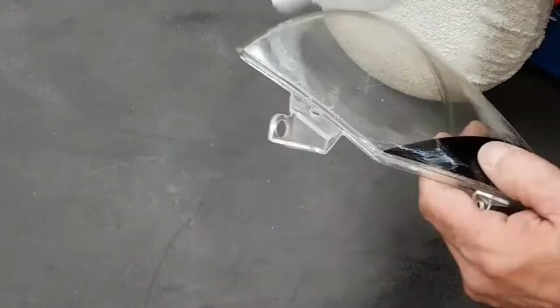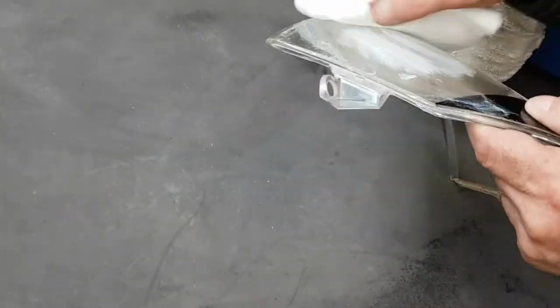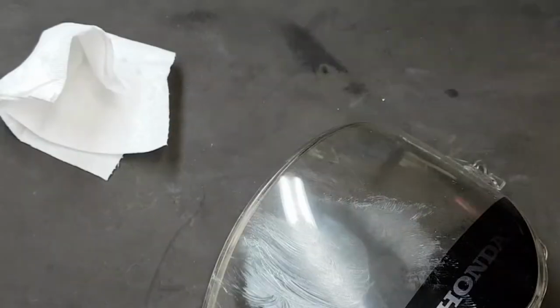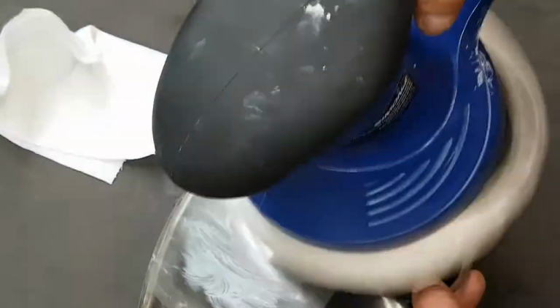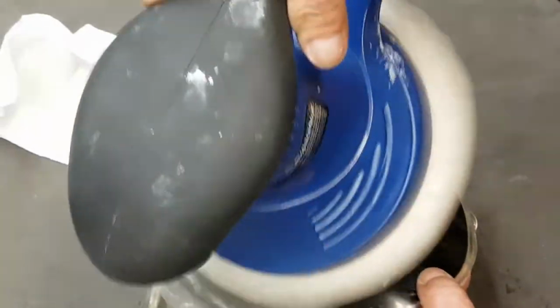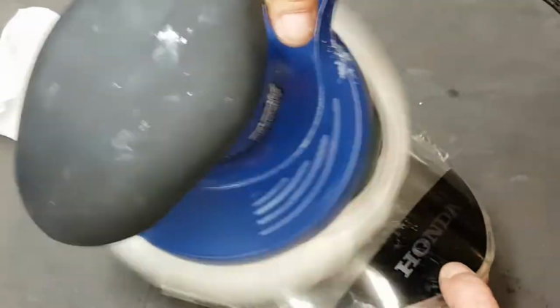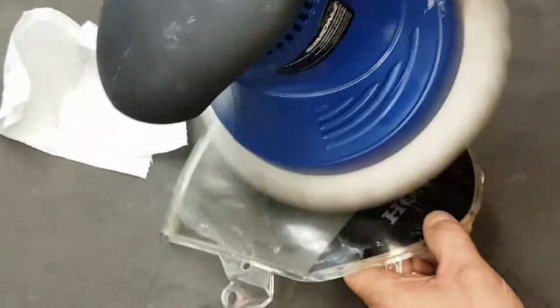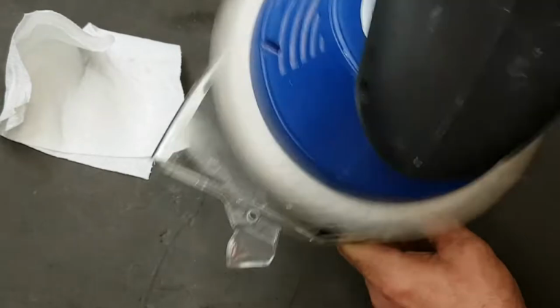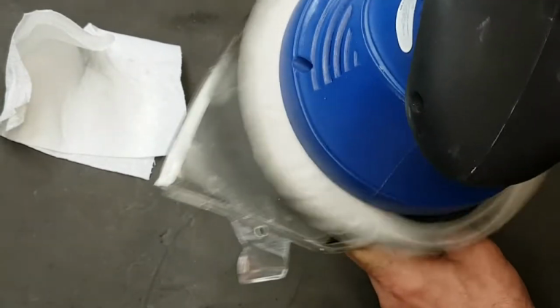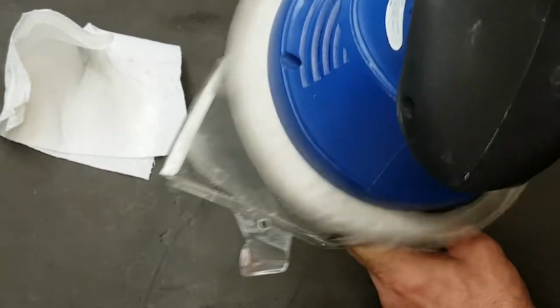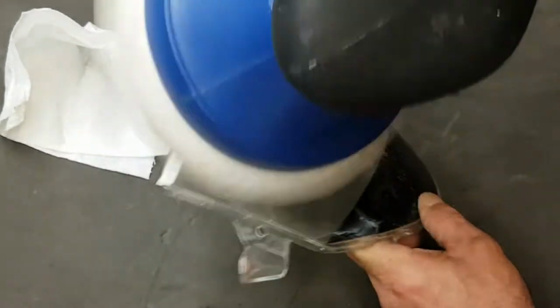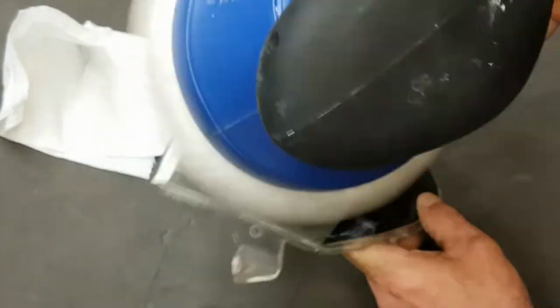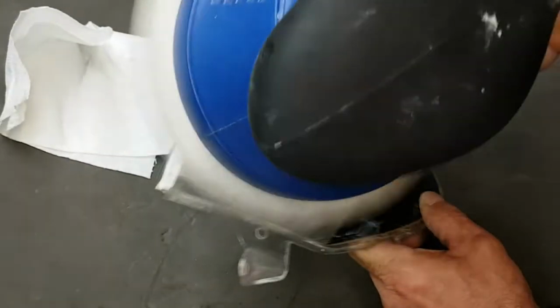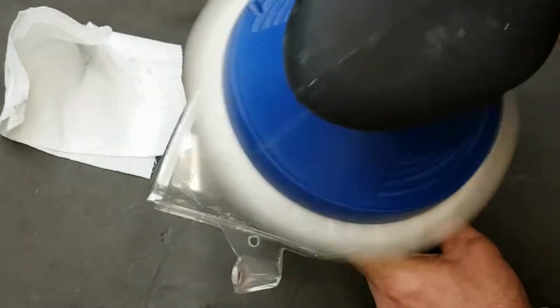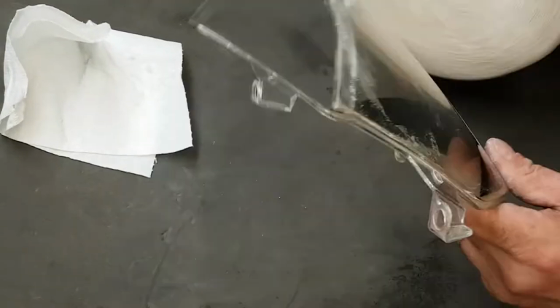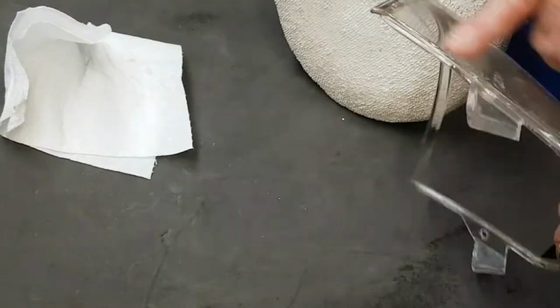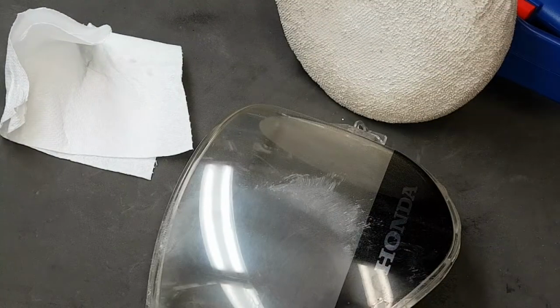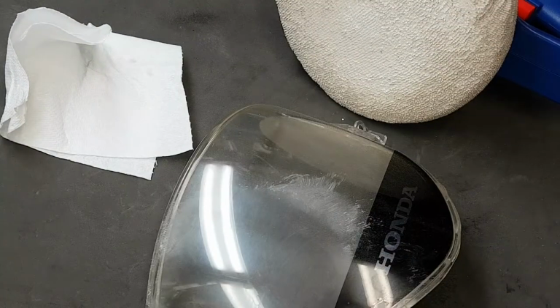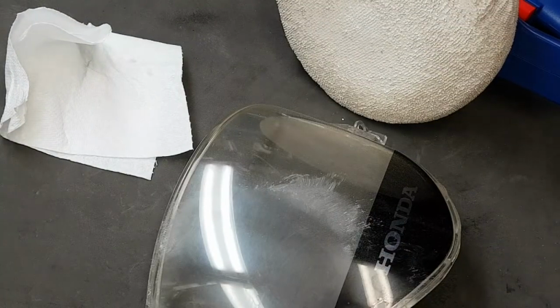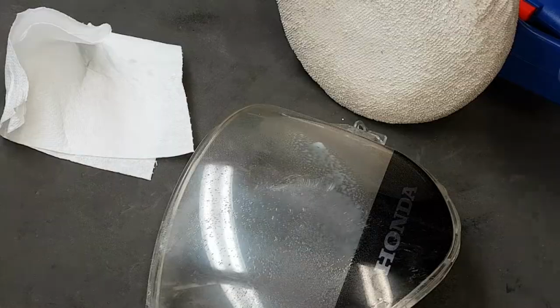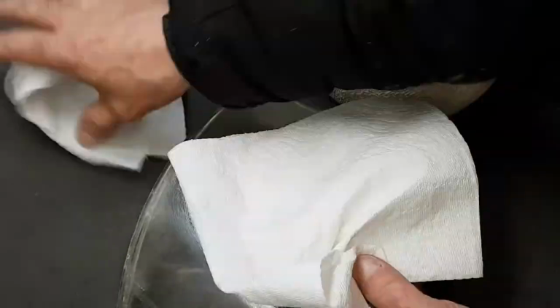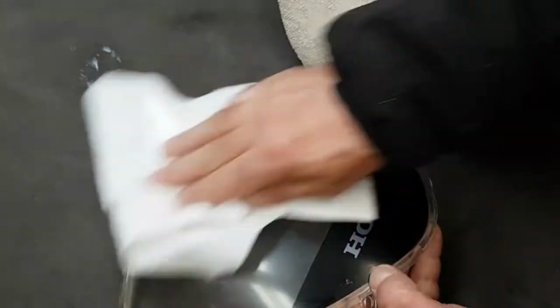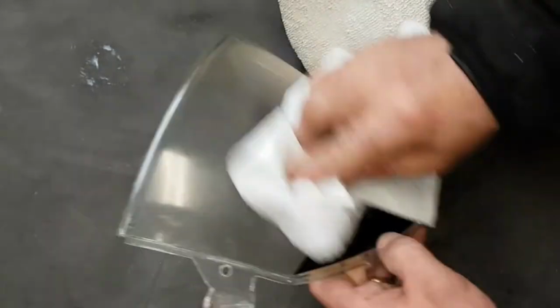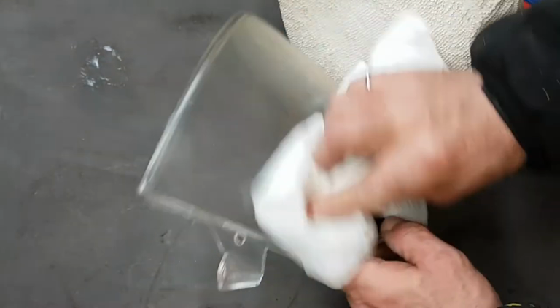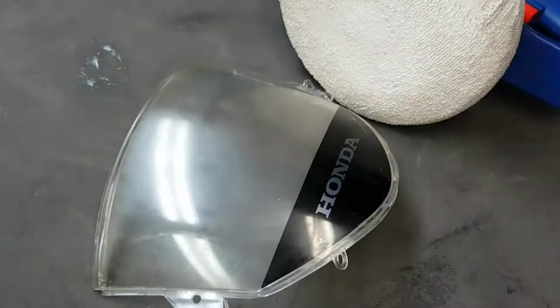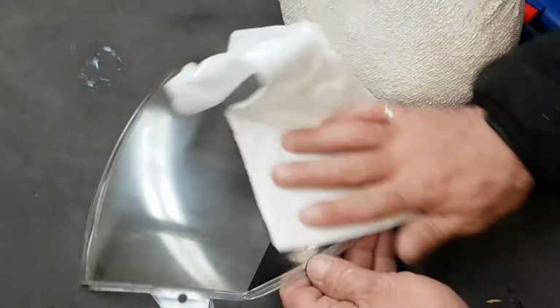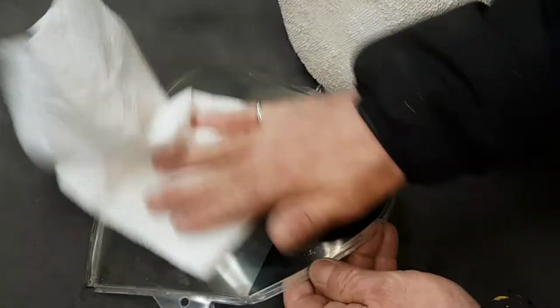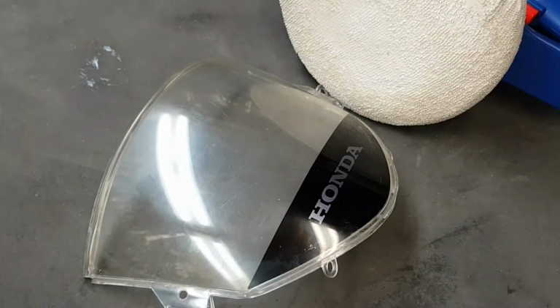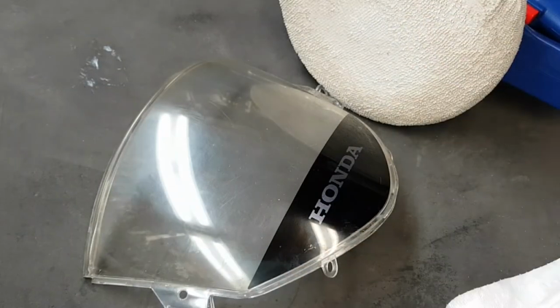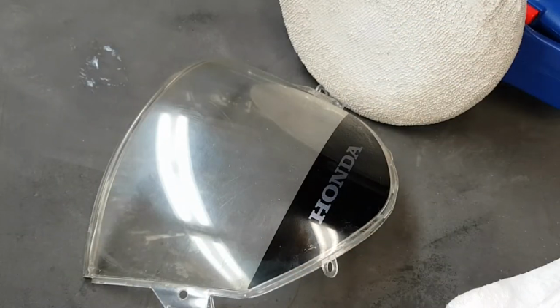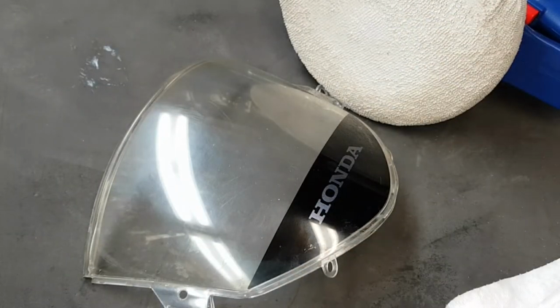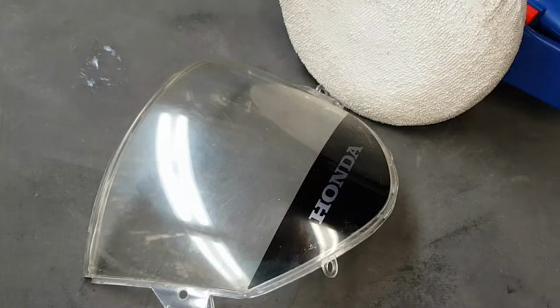Periodically I'll just clean the surface to see how the scratch is coming along. It takes several applications — likely four of the heavy scratch remover compound in this case — to get the scratch more or less taken down.